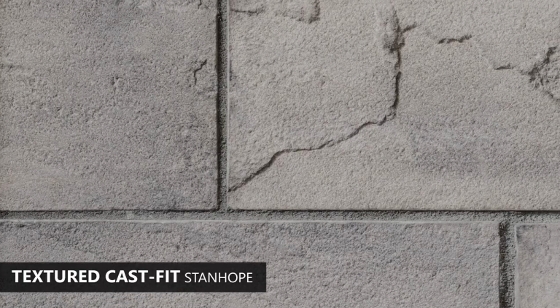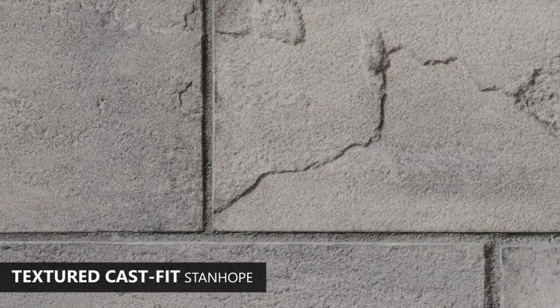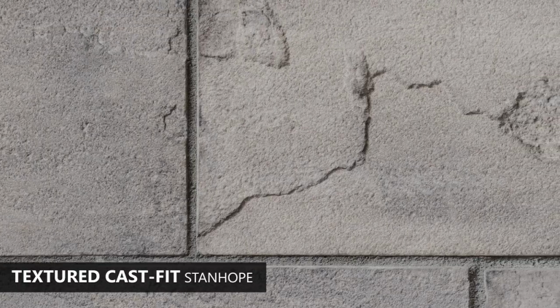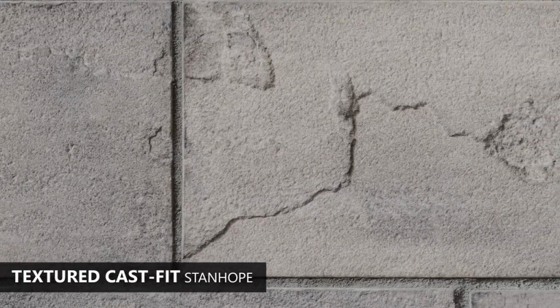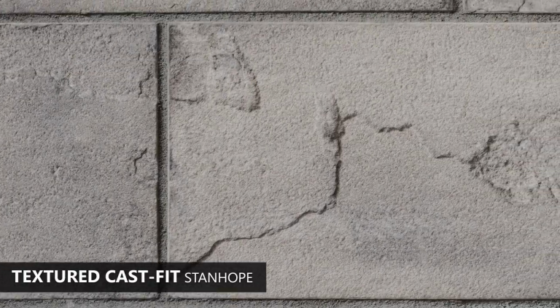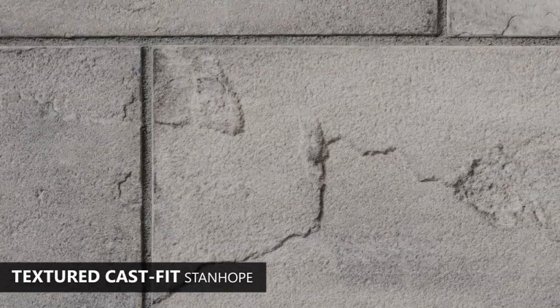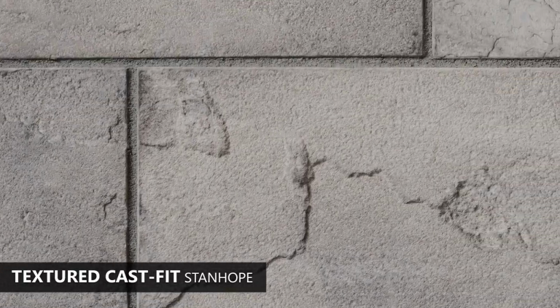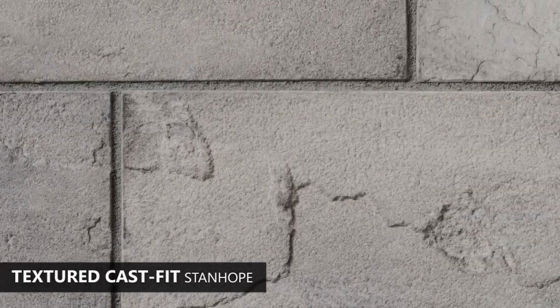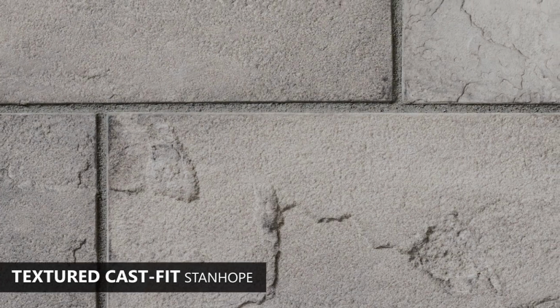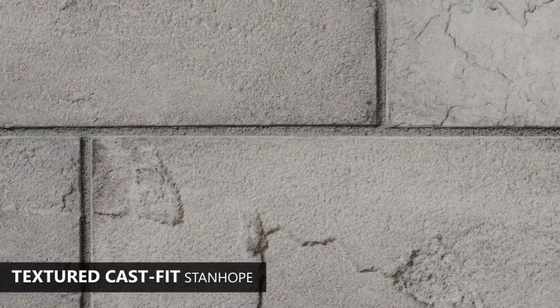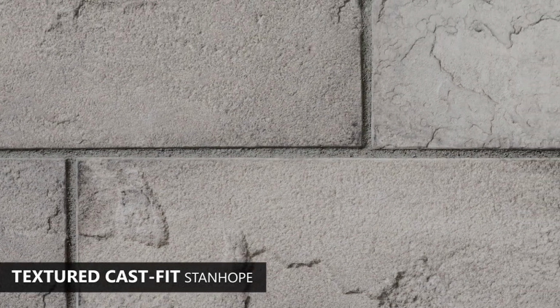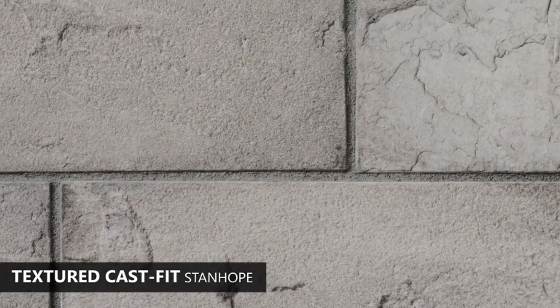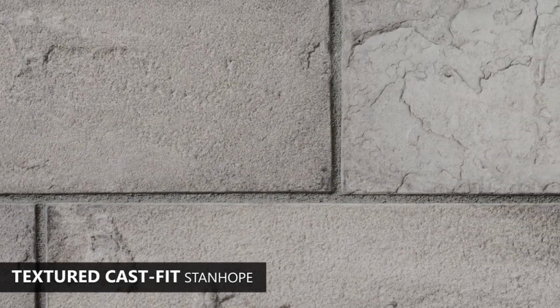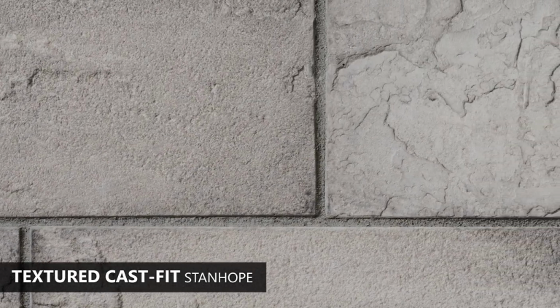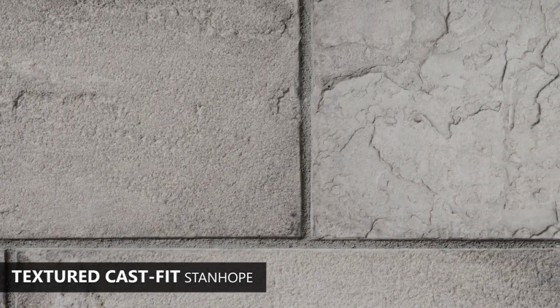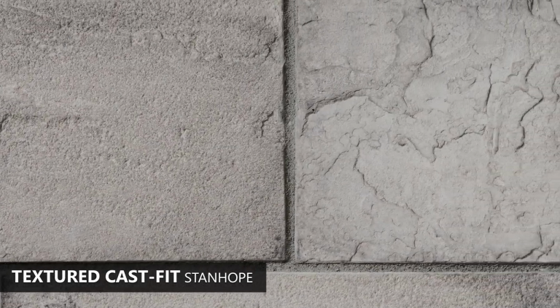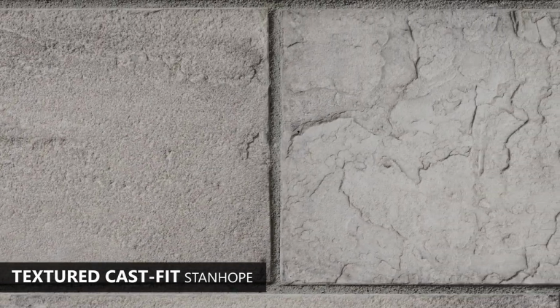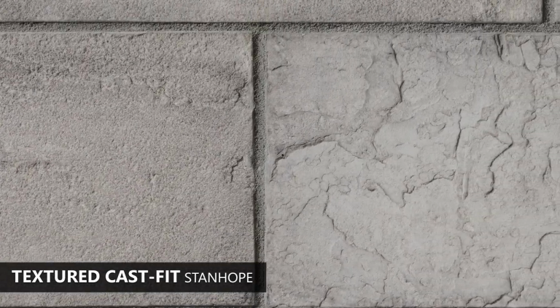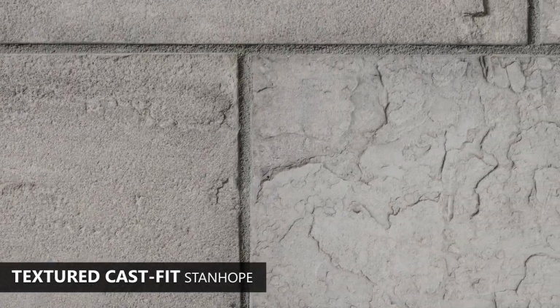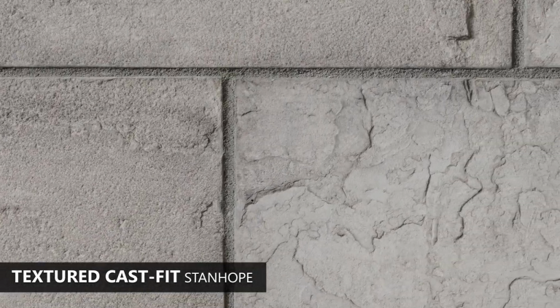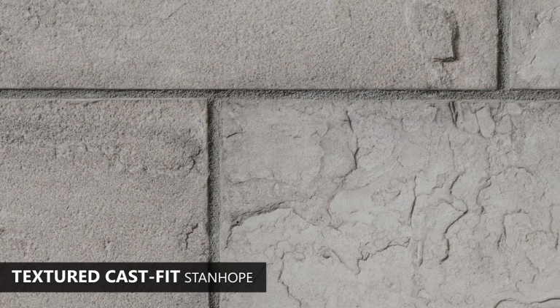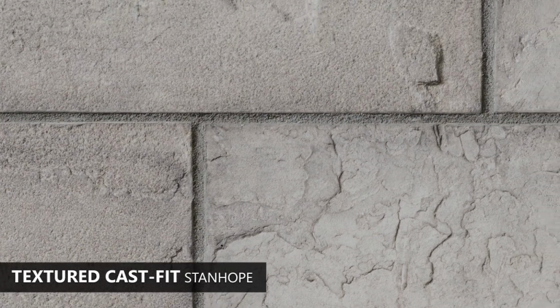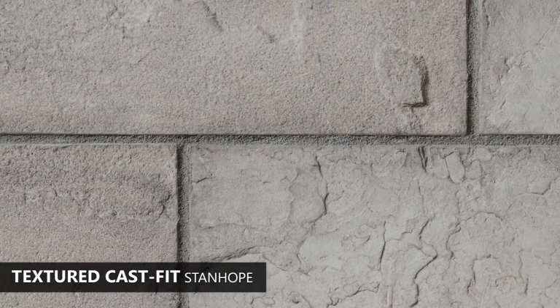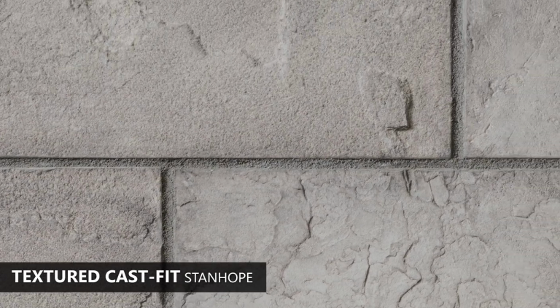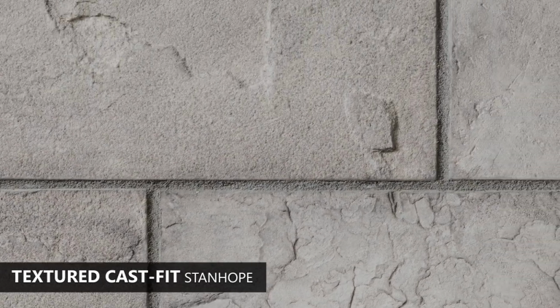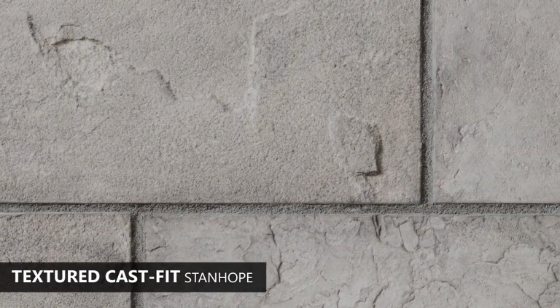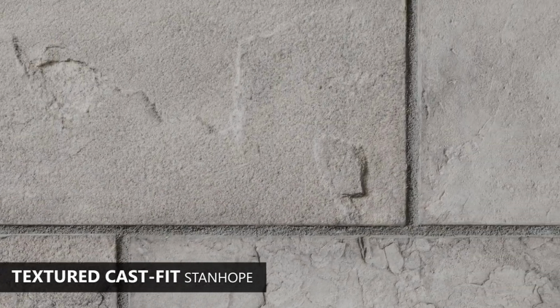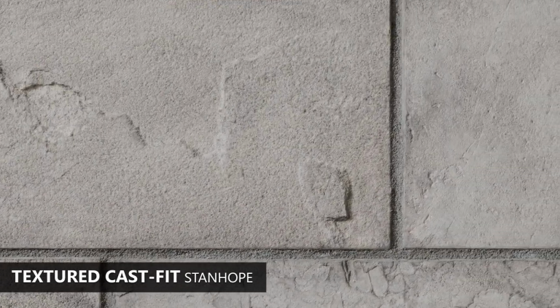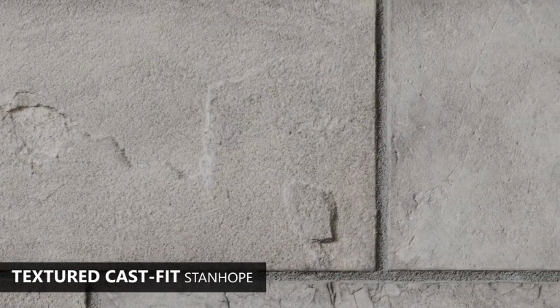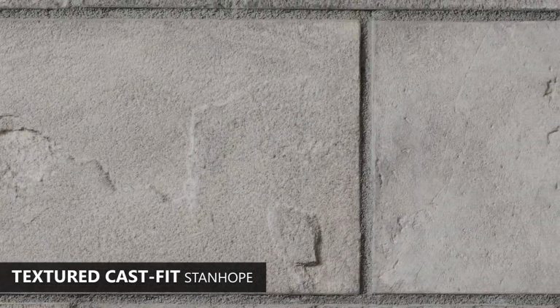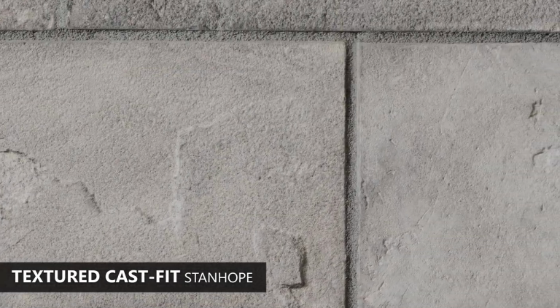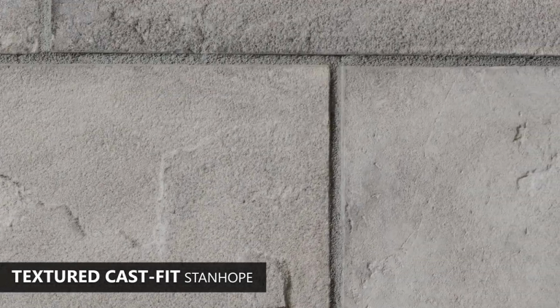Stanhope, which is the first color palette in Textured CastFit, presents a weather-worn array of dusky grays. Its weathered surface includes intricate peaks and valleys that add to the dramatic presentation of edge-to-edge color tones.